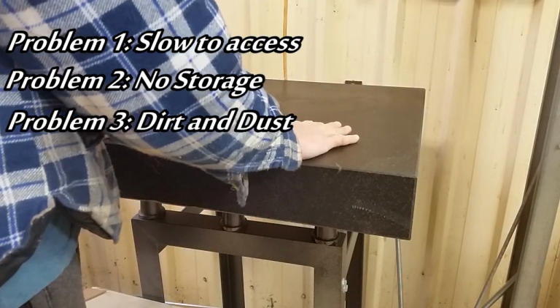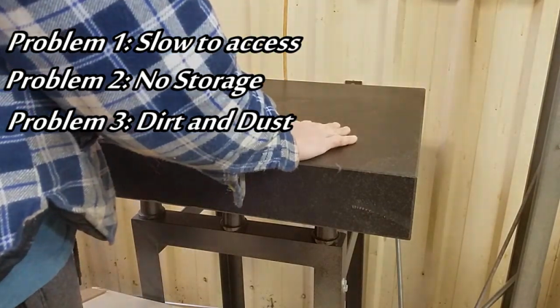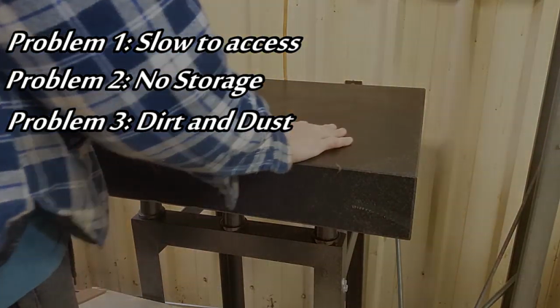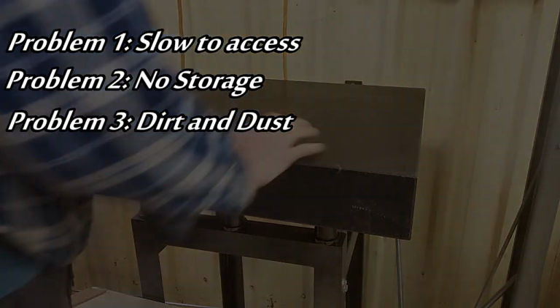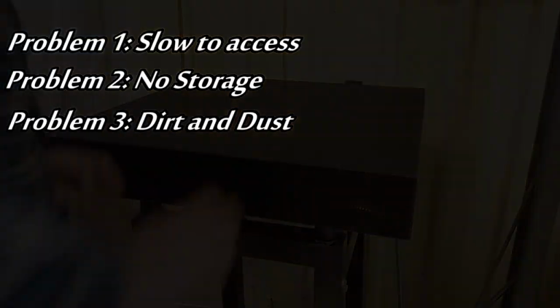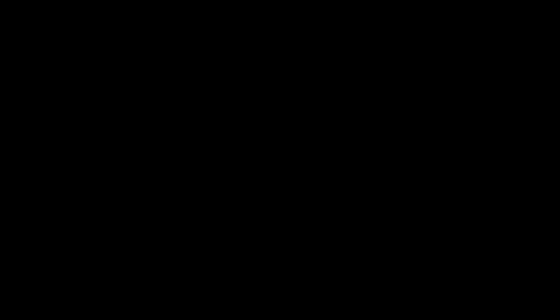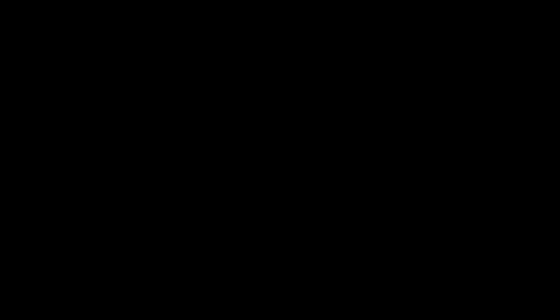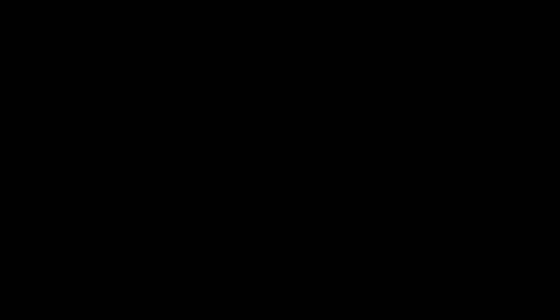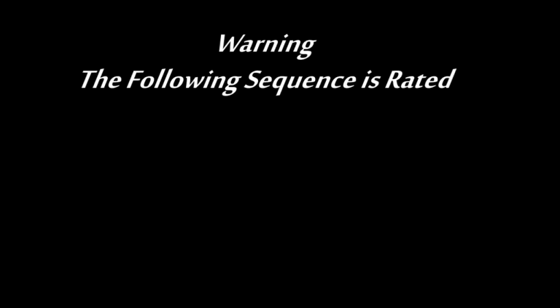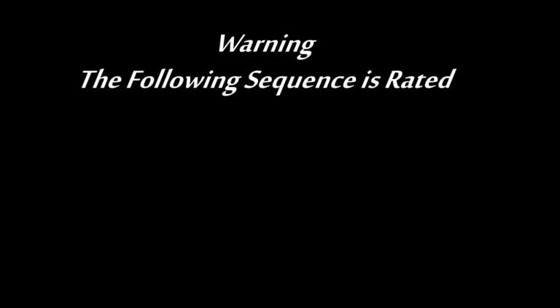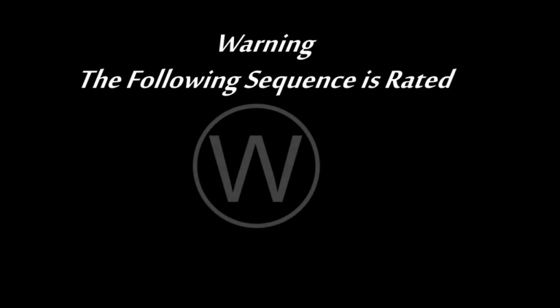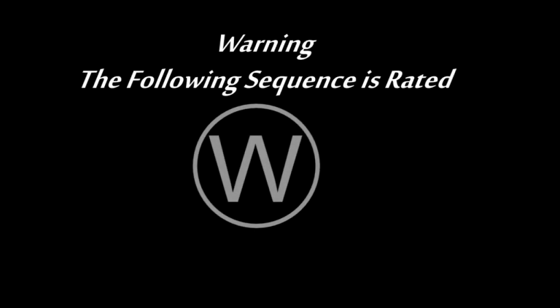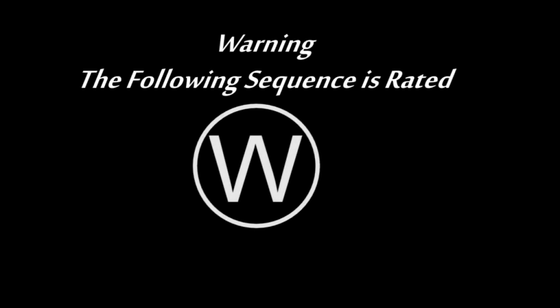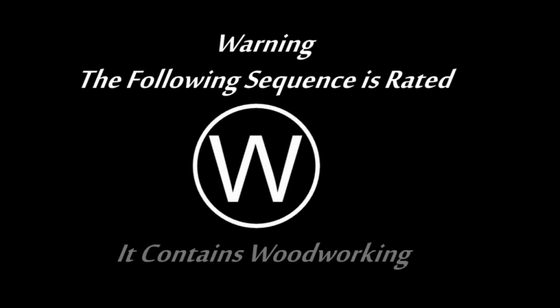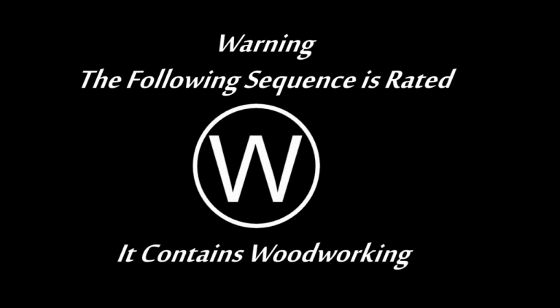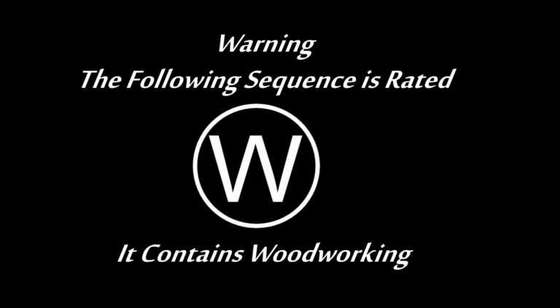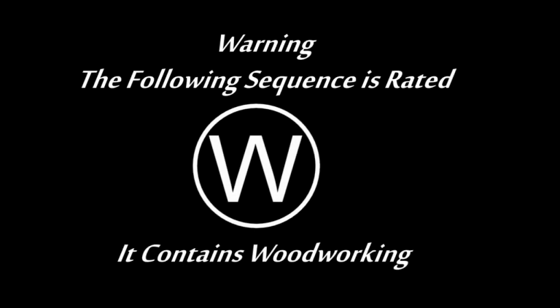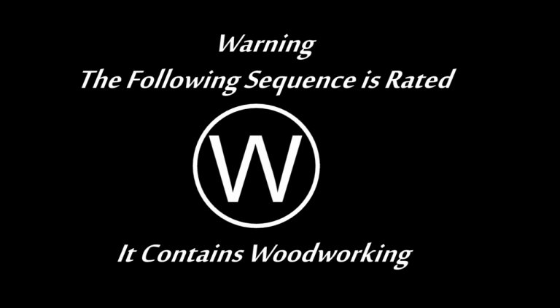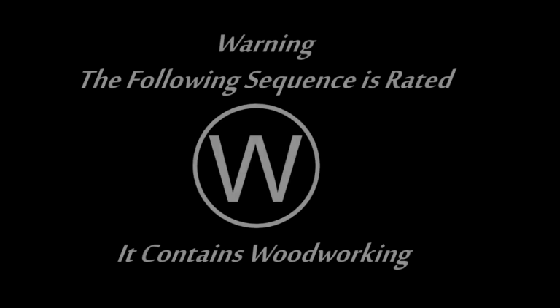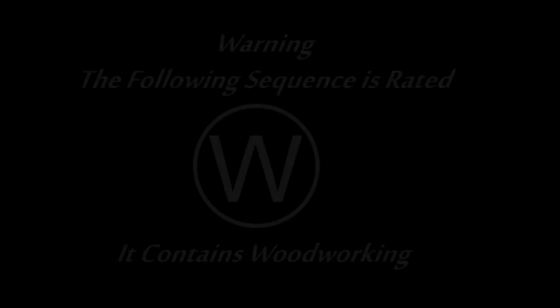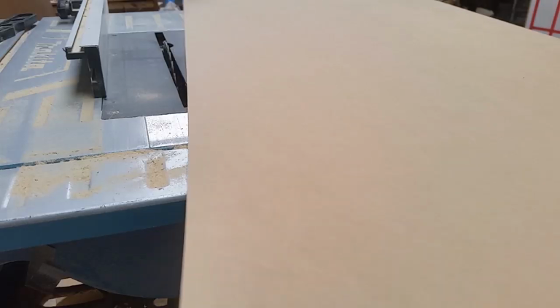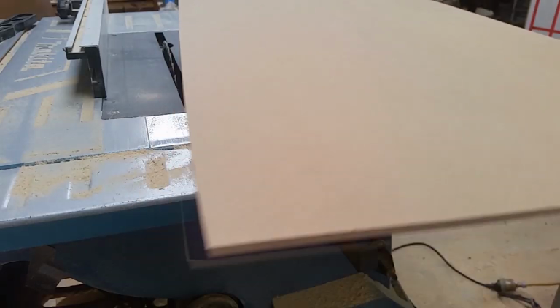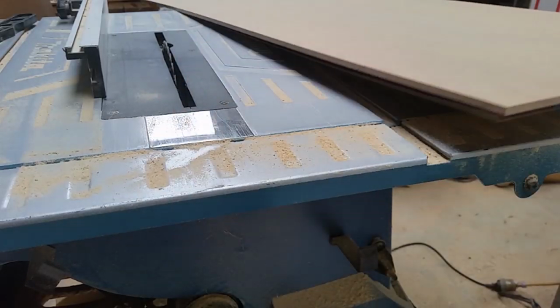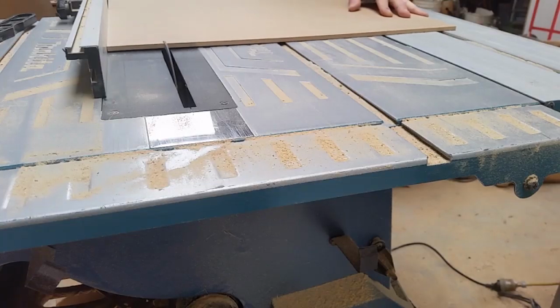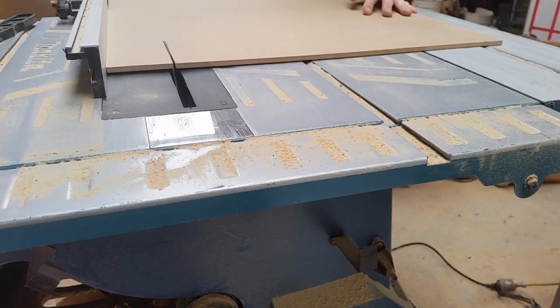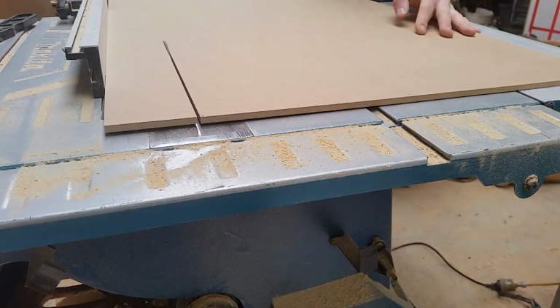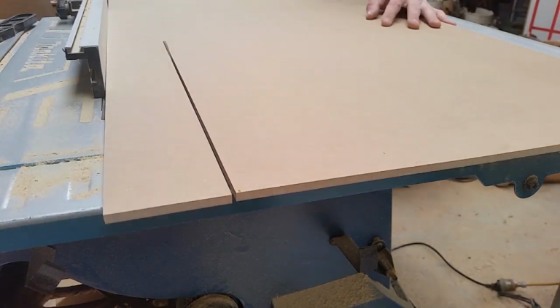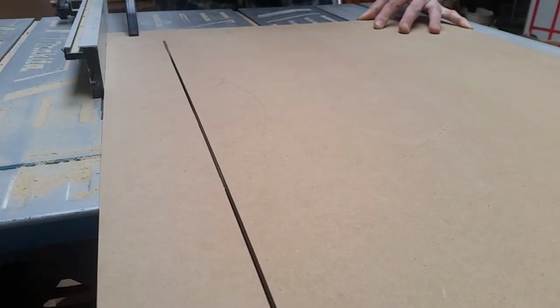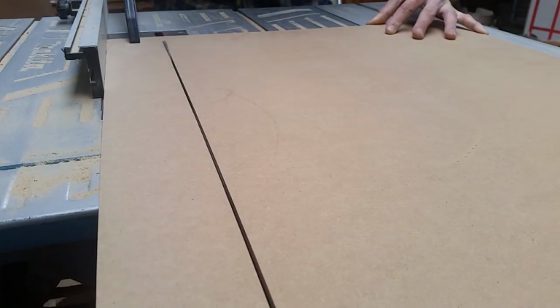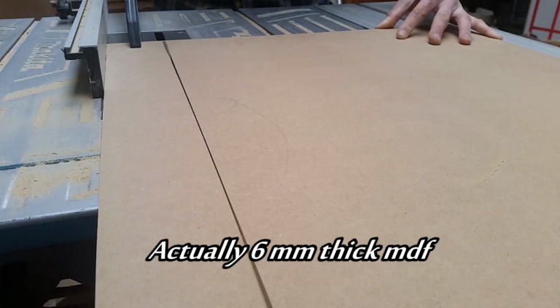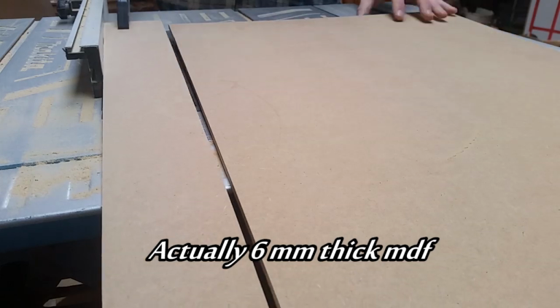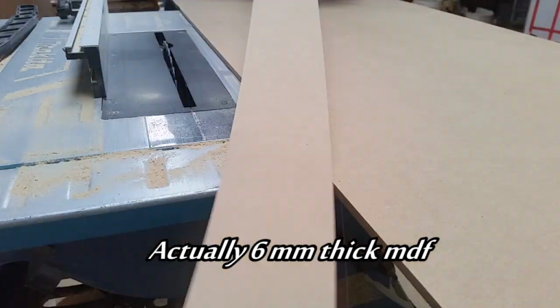Warning: the following sequence is rated W — it contains woodworking. This is 9mm MDF for the lid.